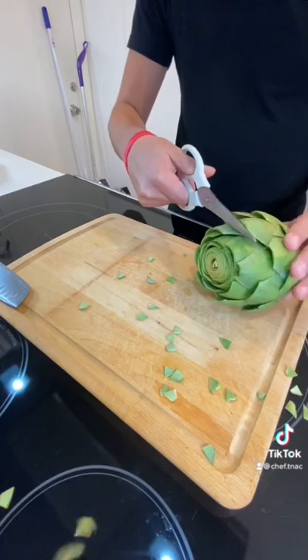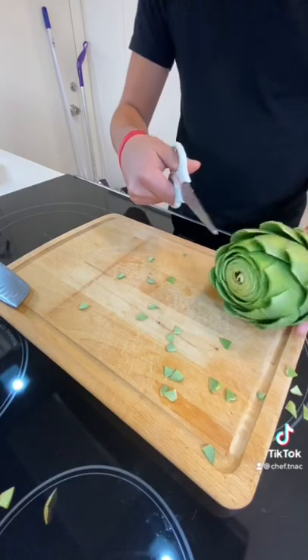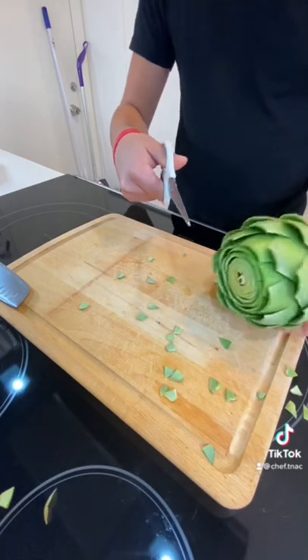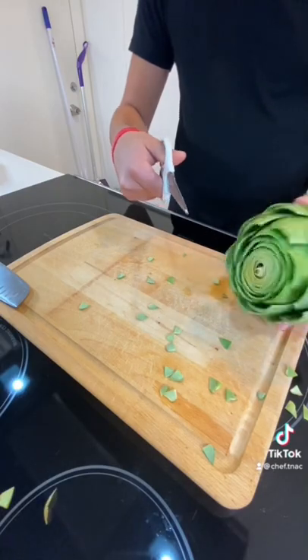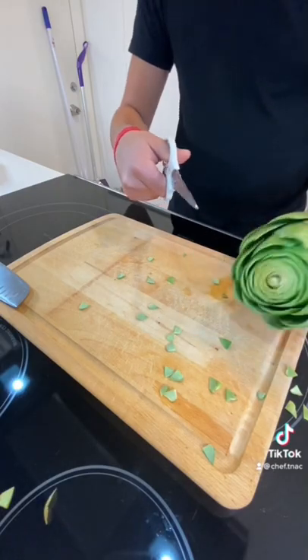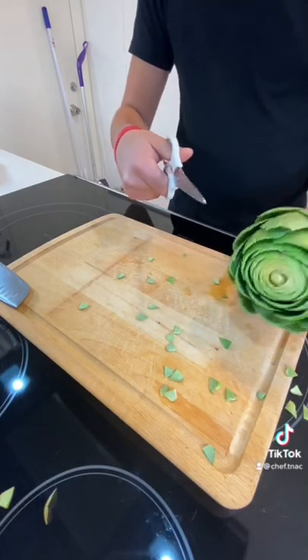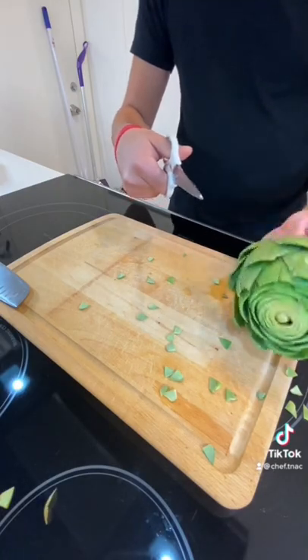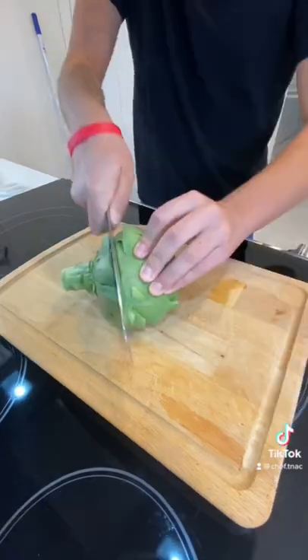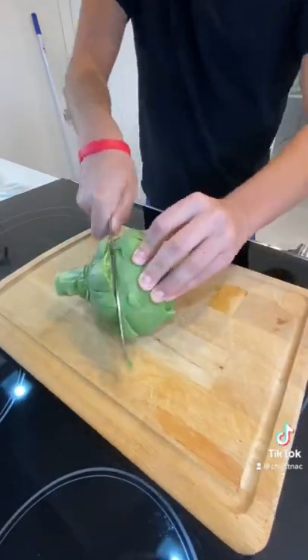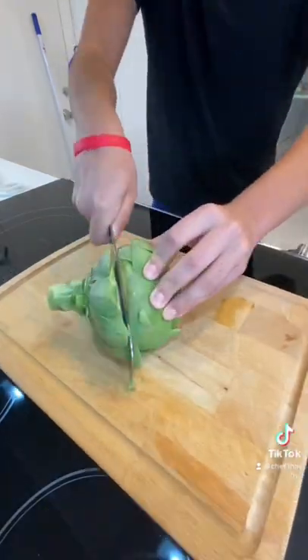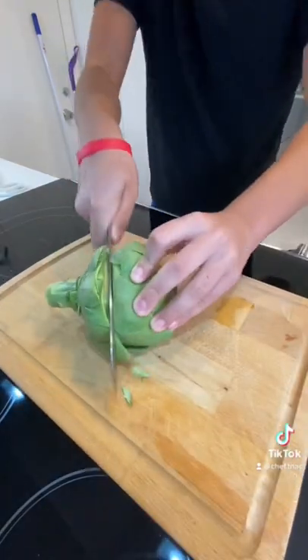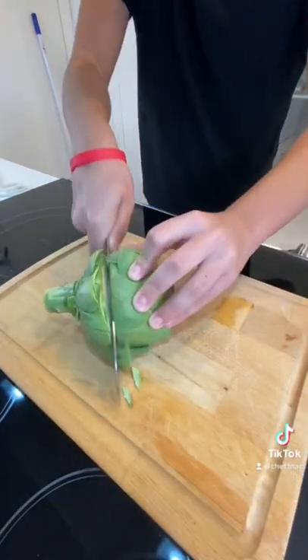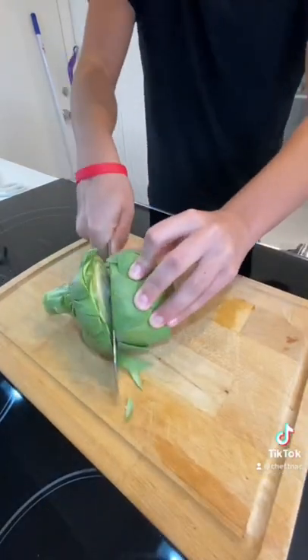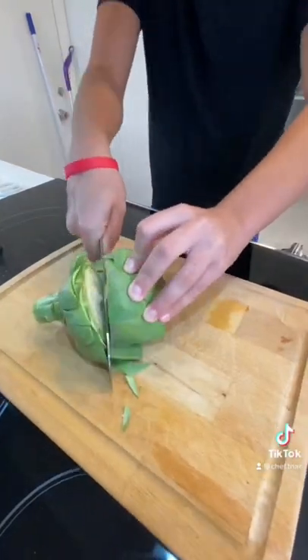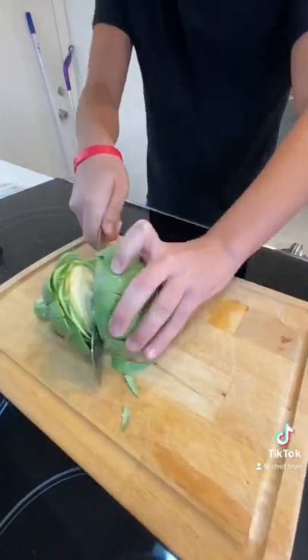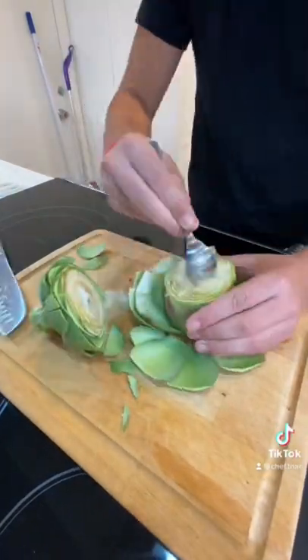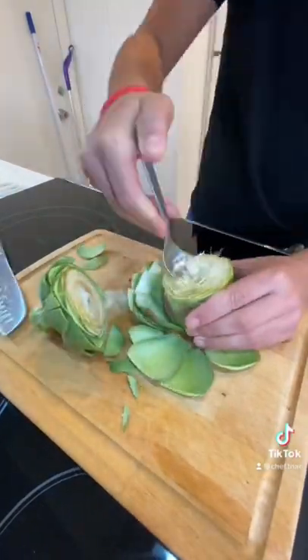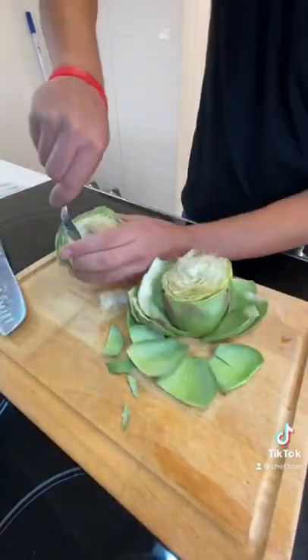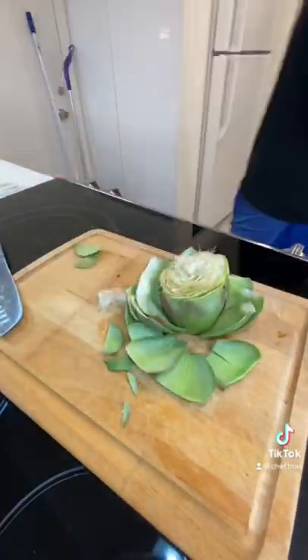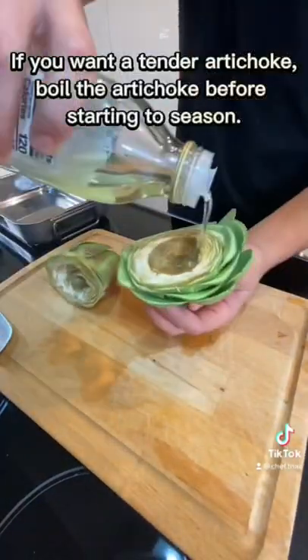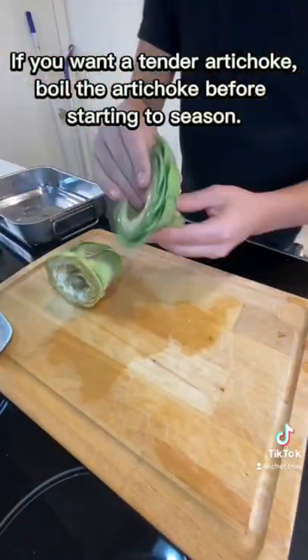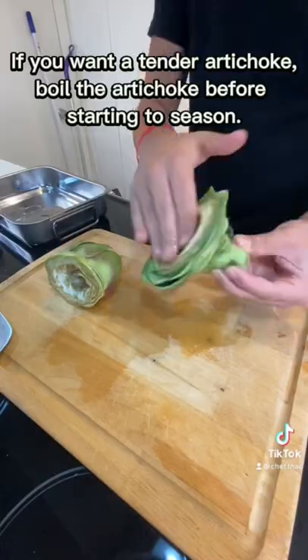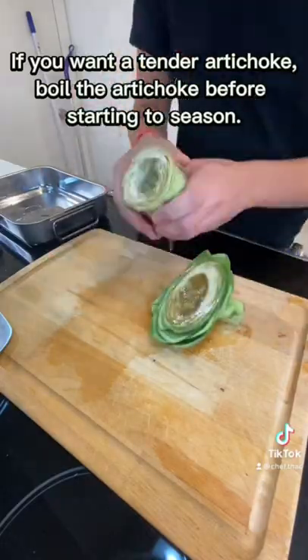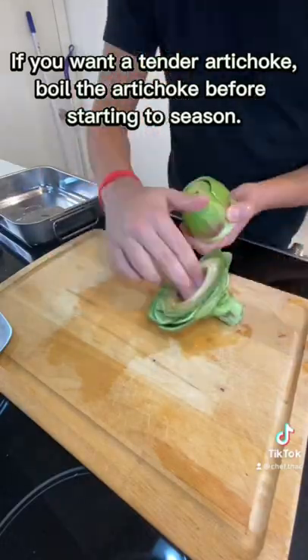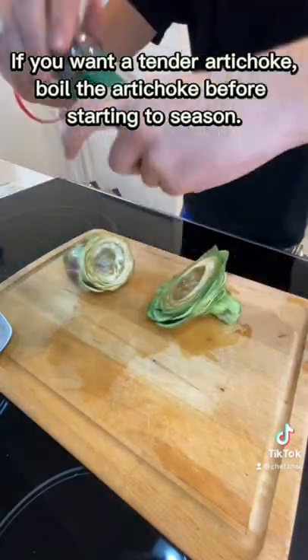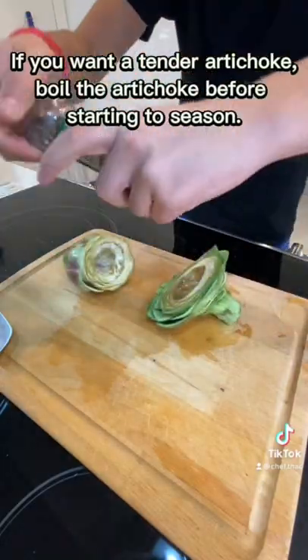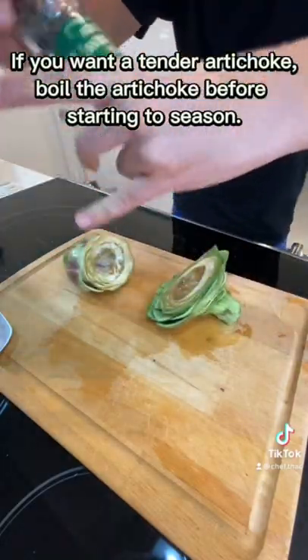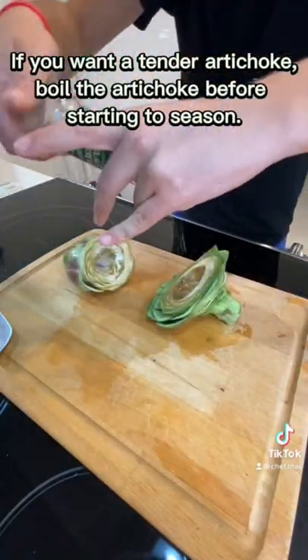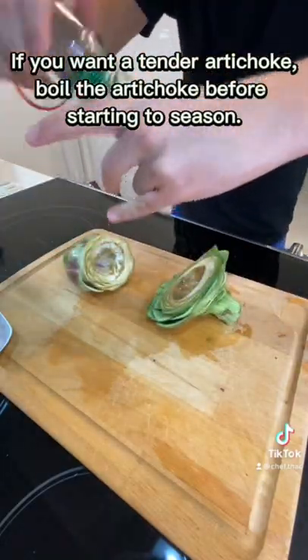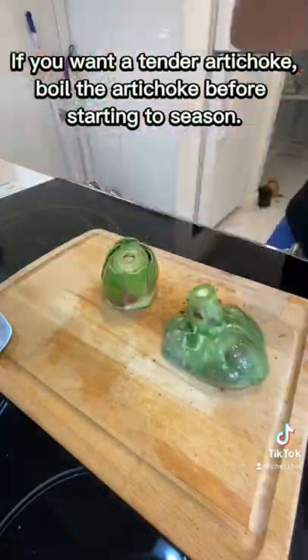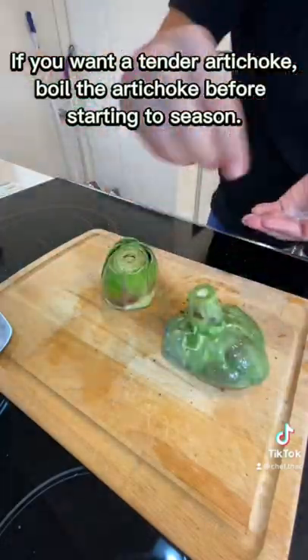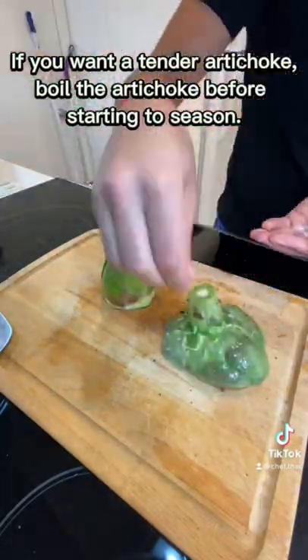Once that's done, cut the artichoke in half and using a spoon, remove the fluffy choke. Now coat everything with olive oil and season with salt, pepper, garlic powder, and lemon juice.